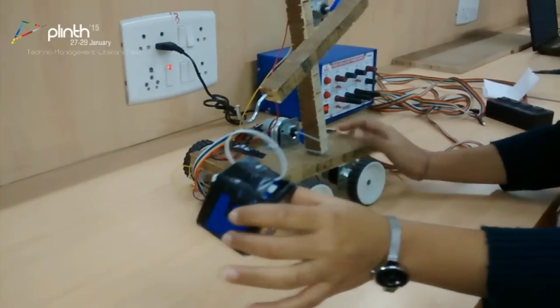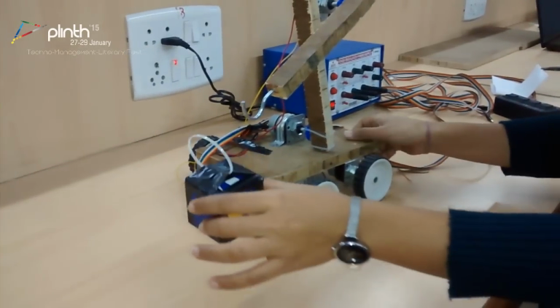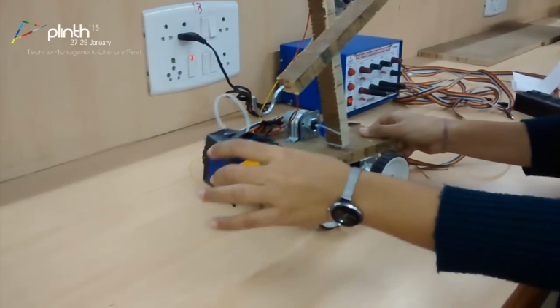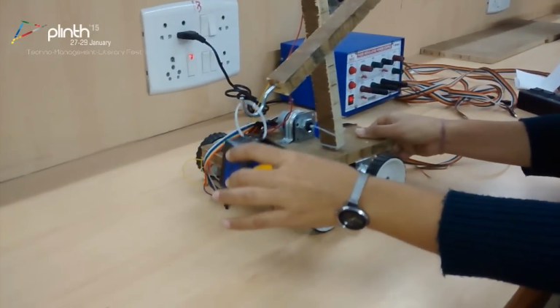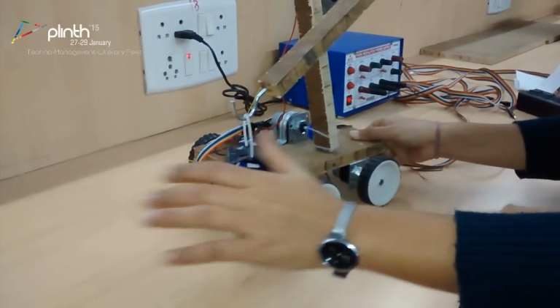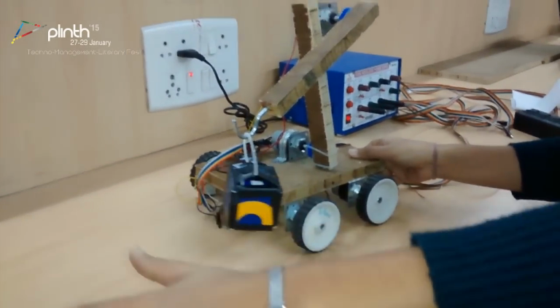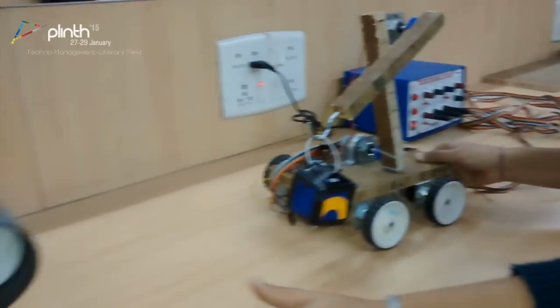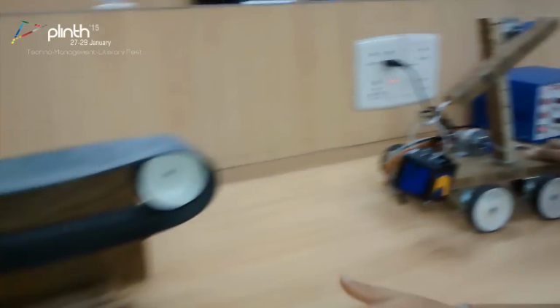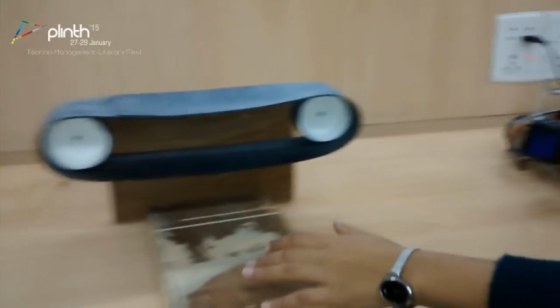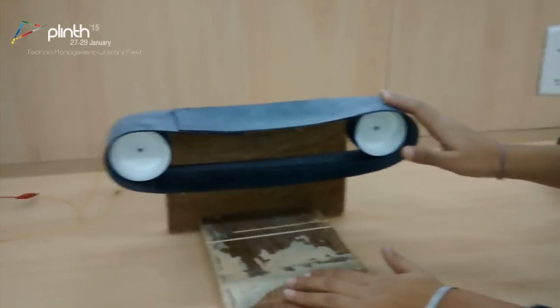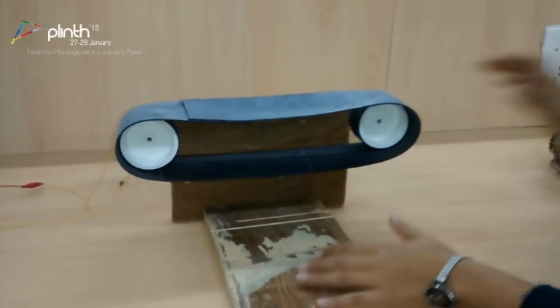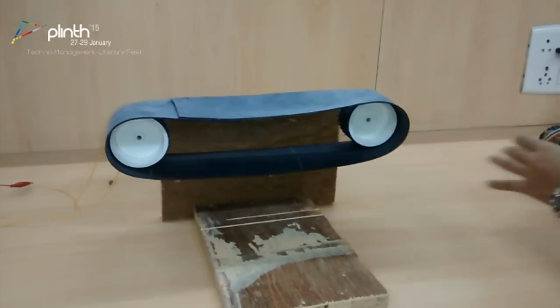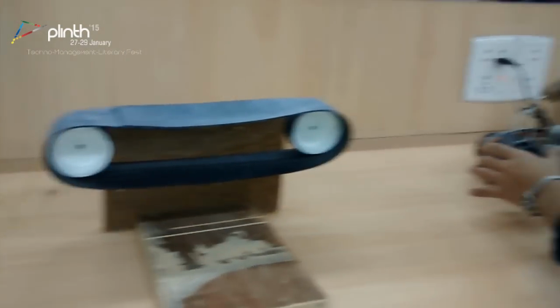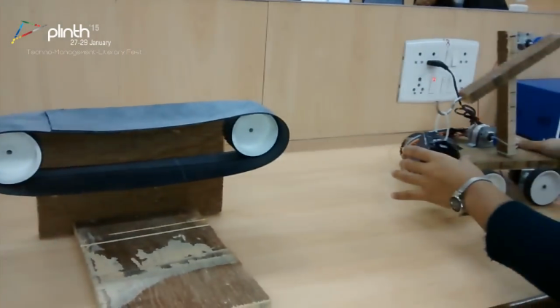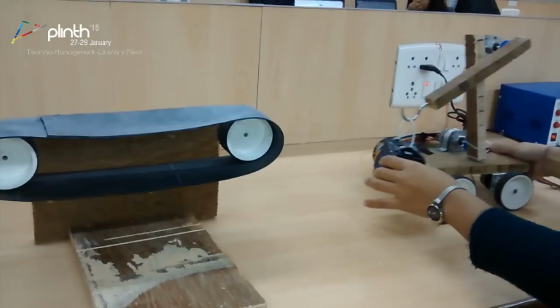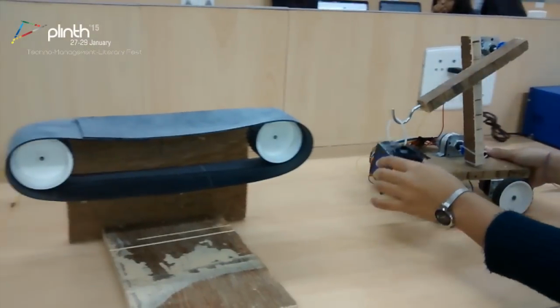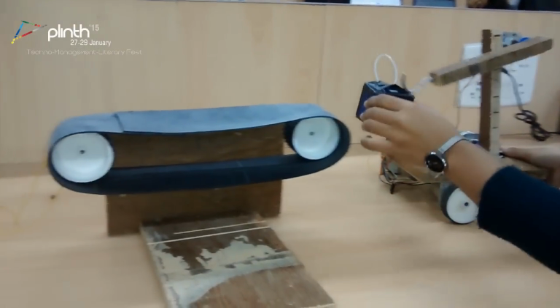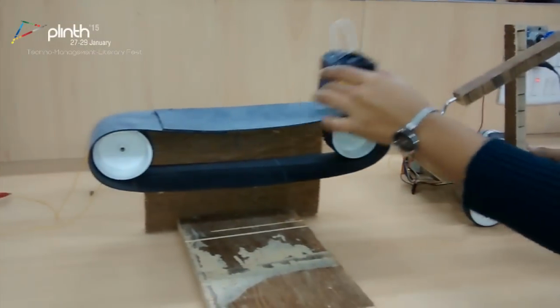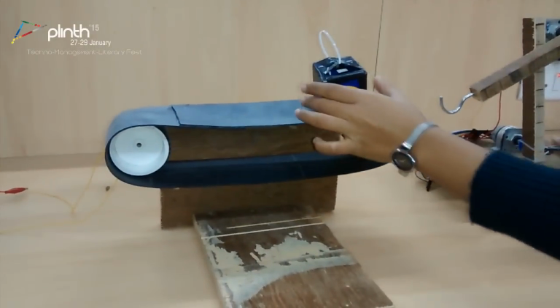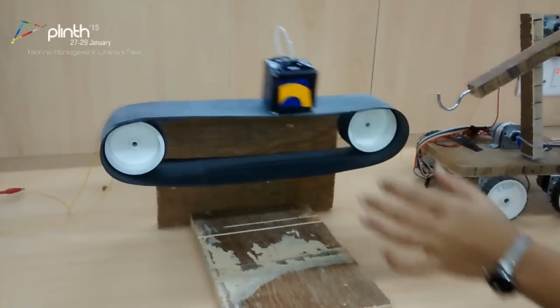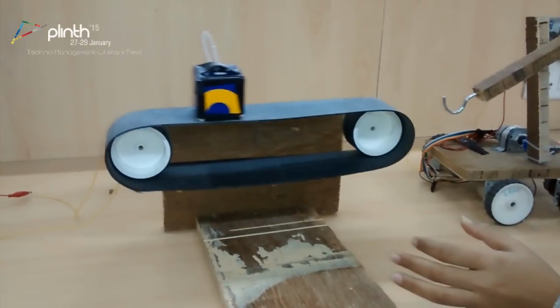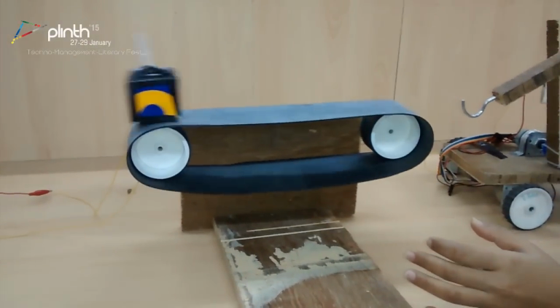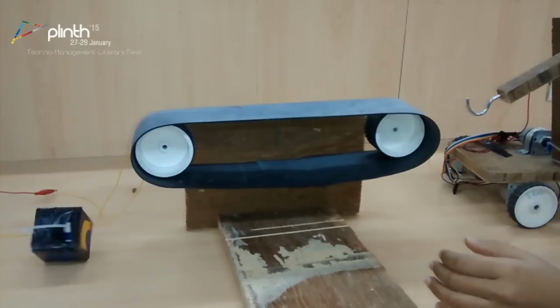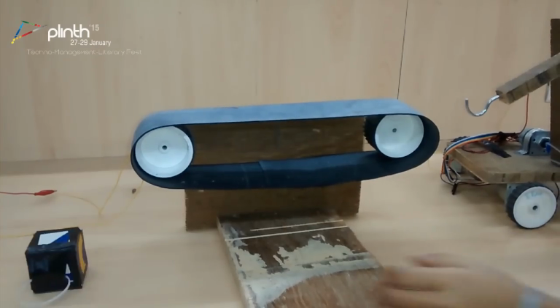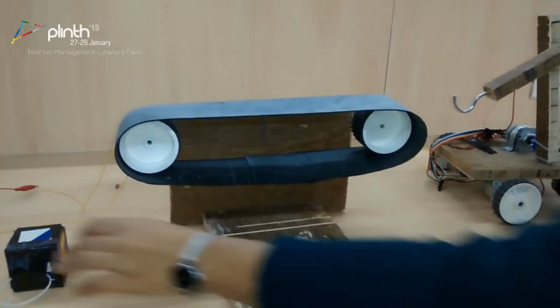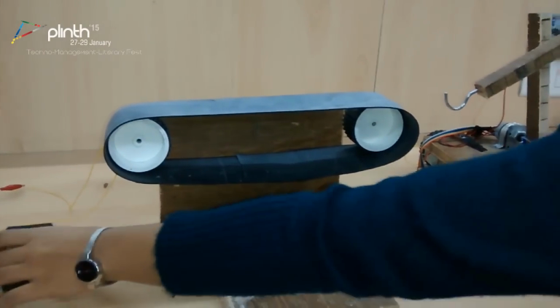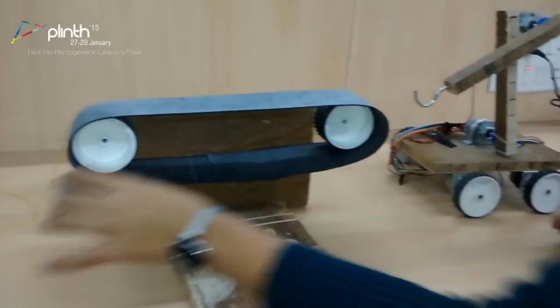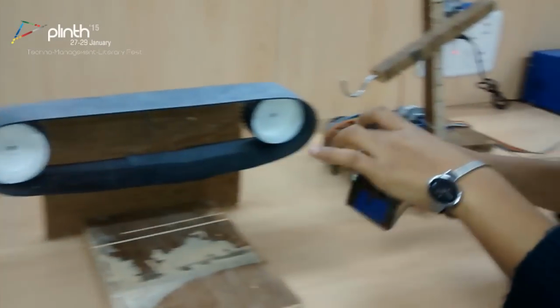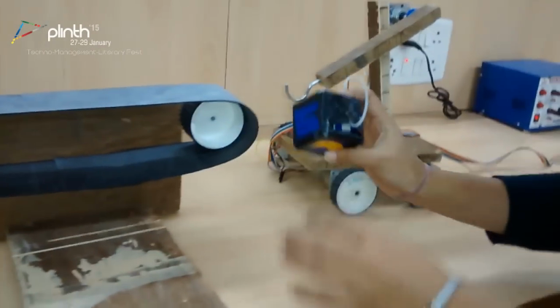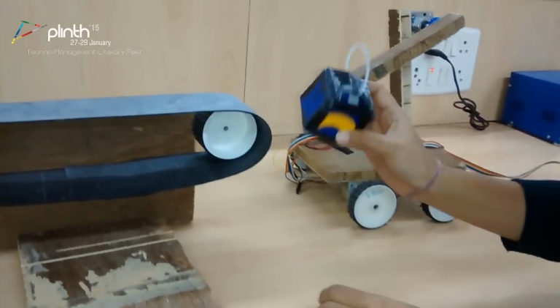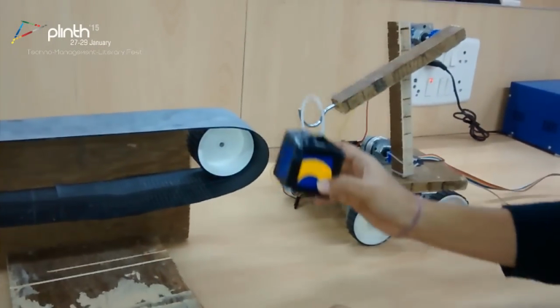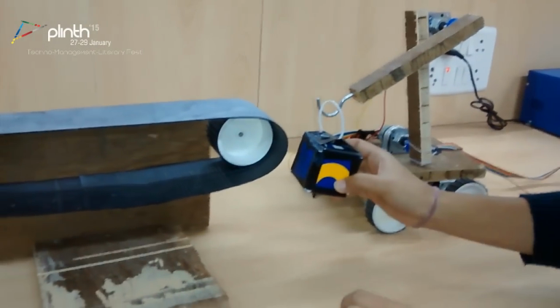The arm will carry the block to the conveyor belt. The conveyor belt will then carry the block into the safety pit.